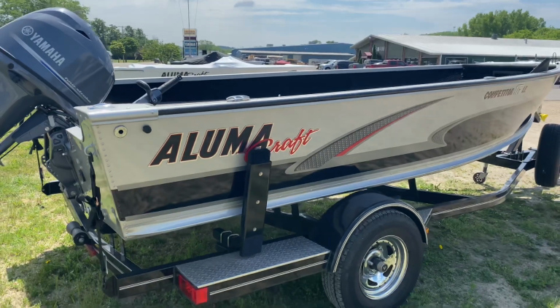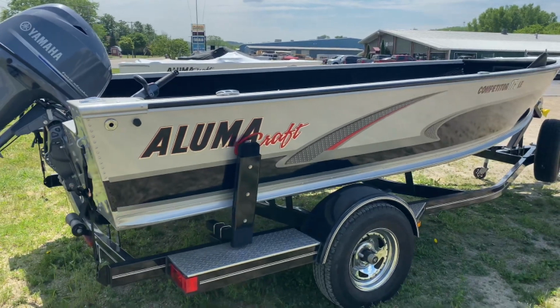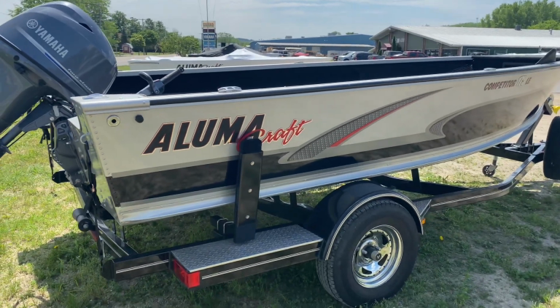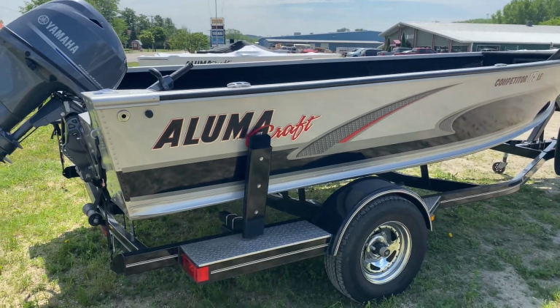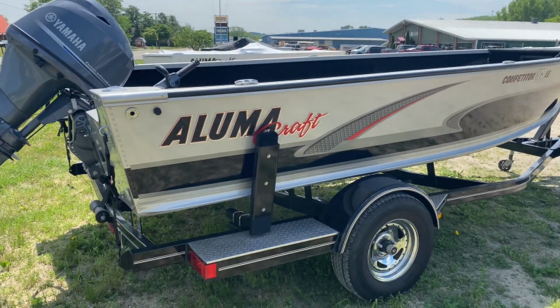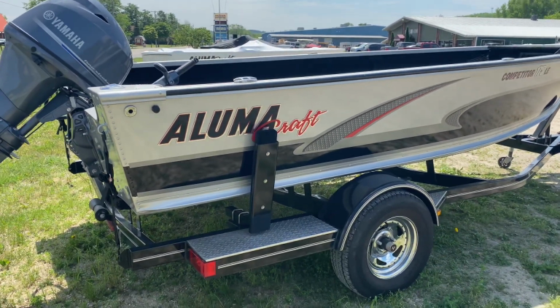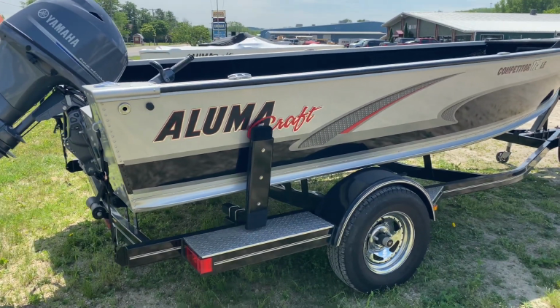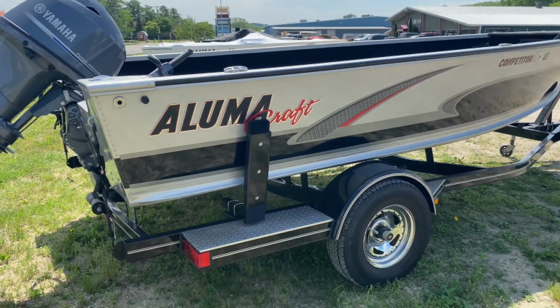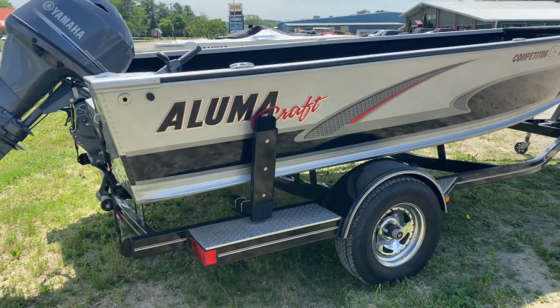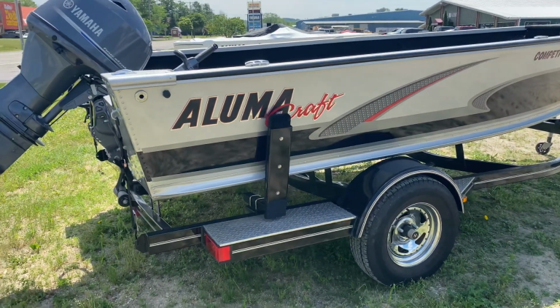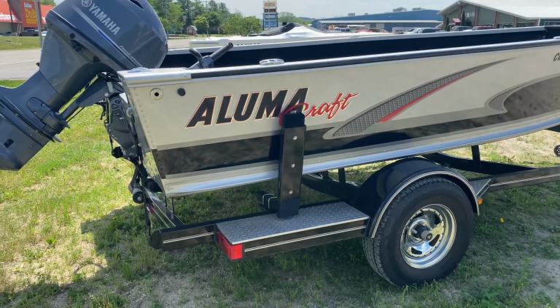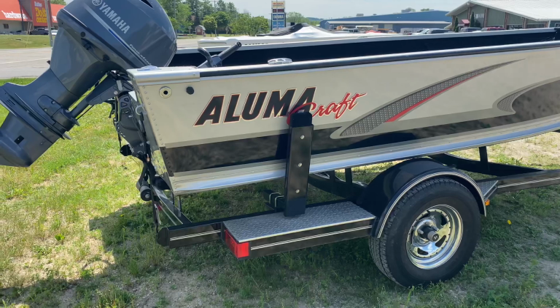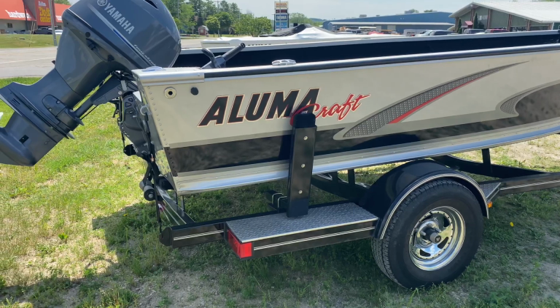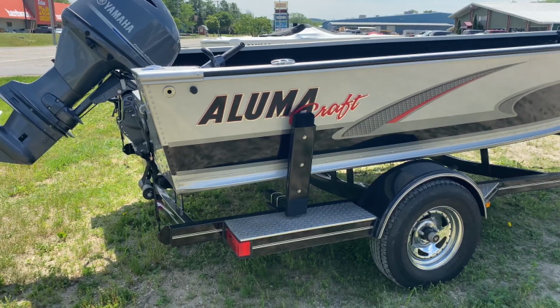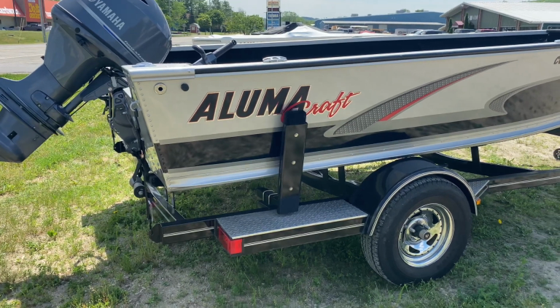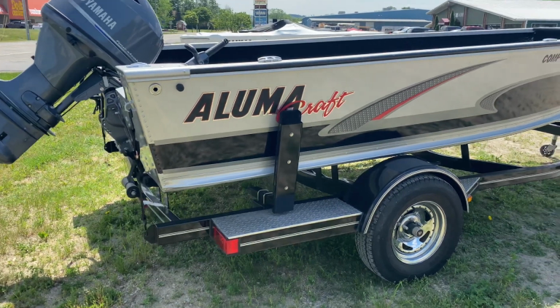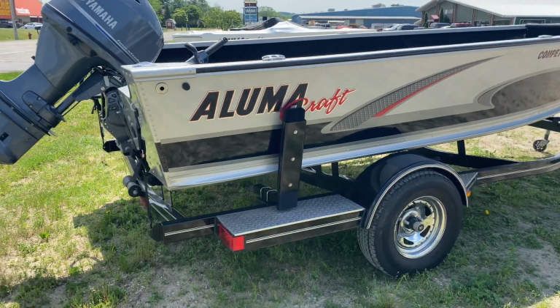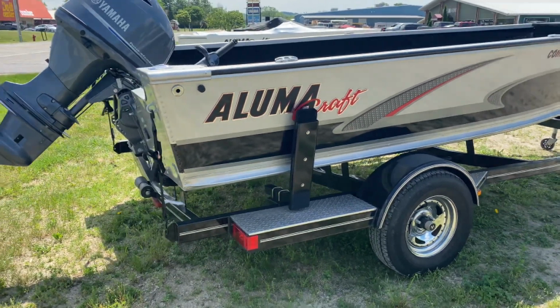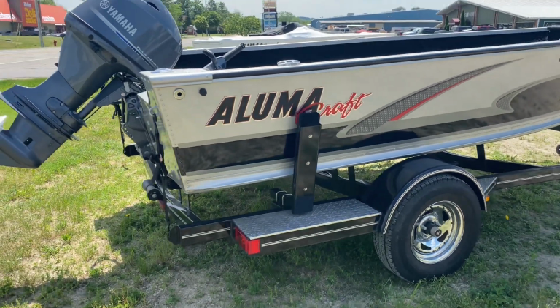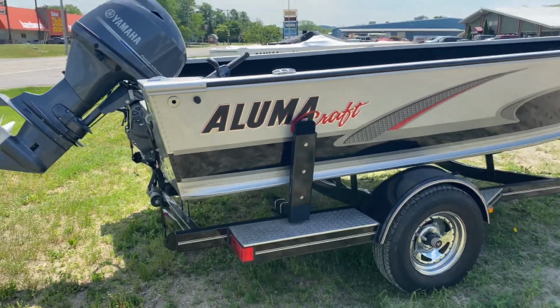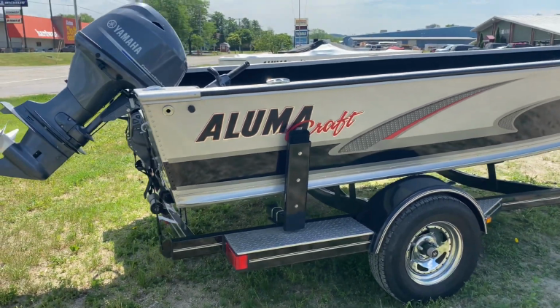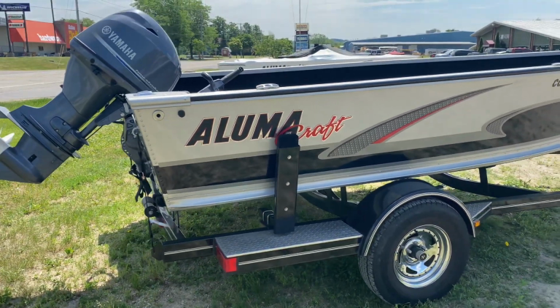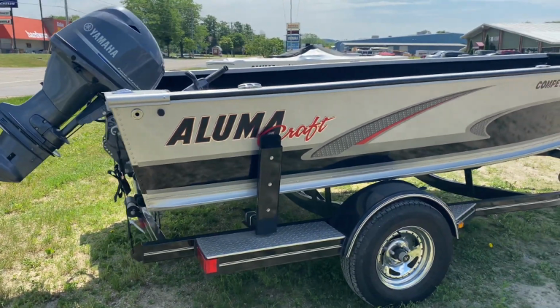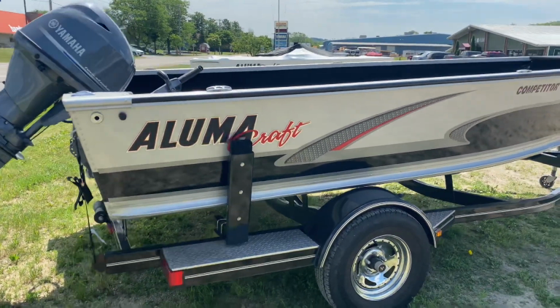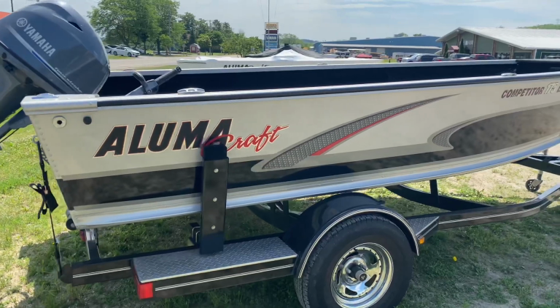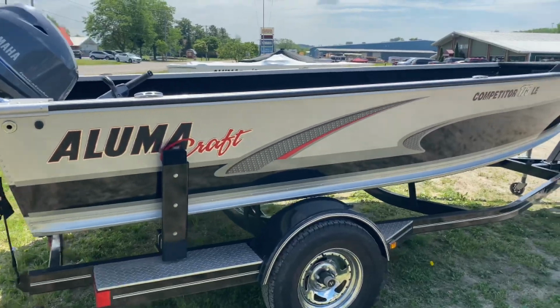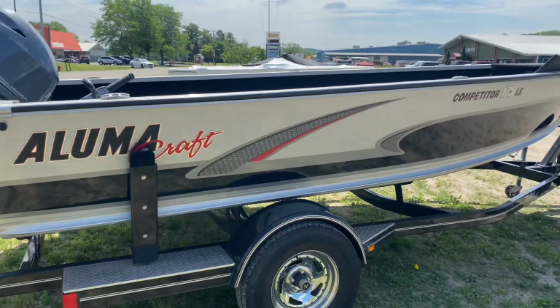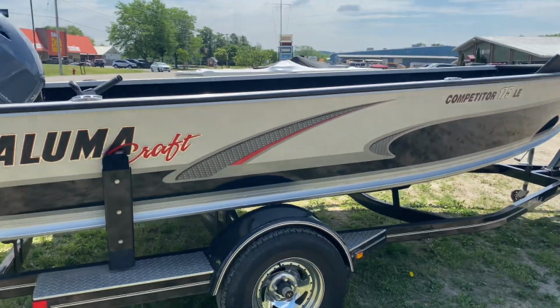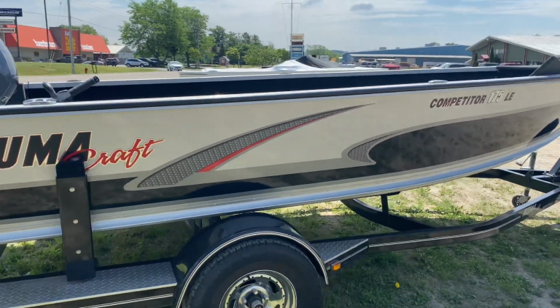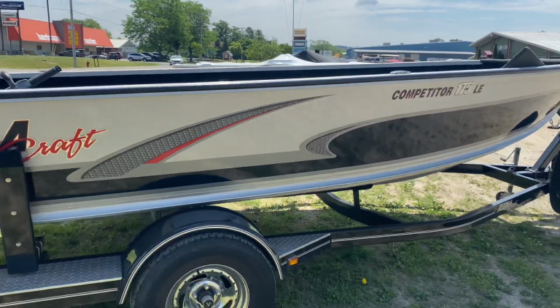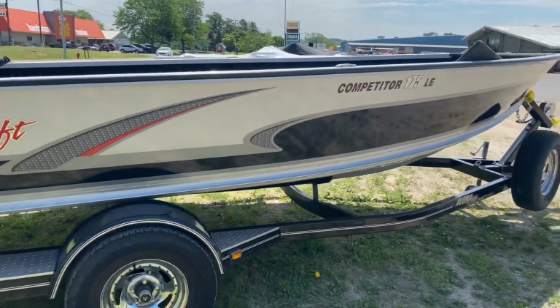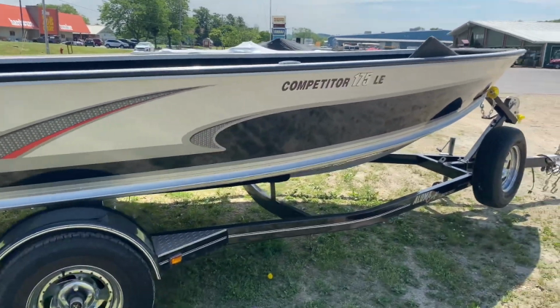Hey everyone, and welcome back to donsmarine.com. Today I'm going to be showing you a used 2016 Alumicraft Competitor 175 tiller. This has a 75 horsepower Yamaha in the back.